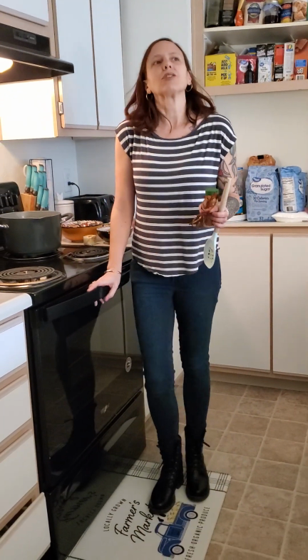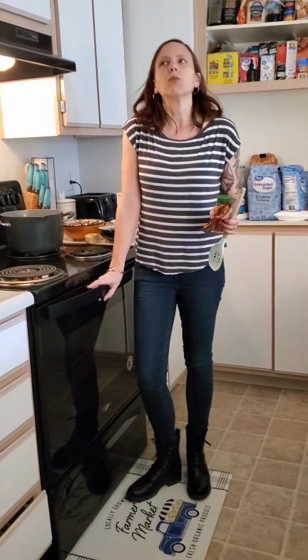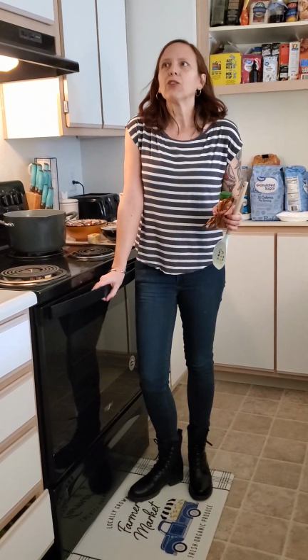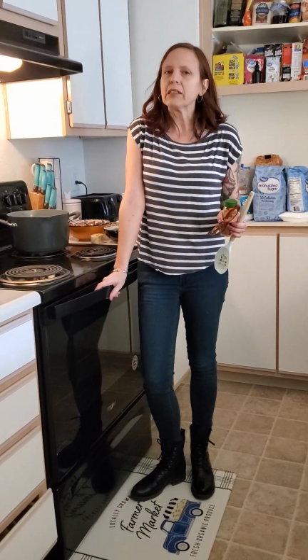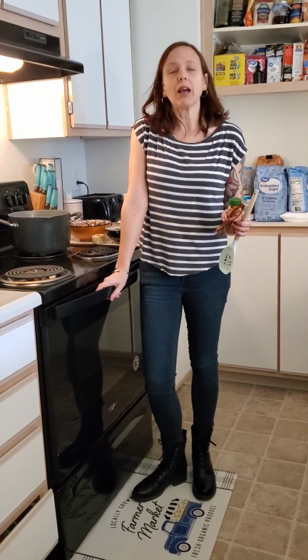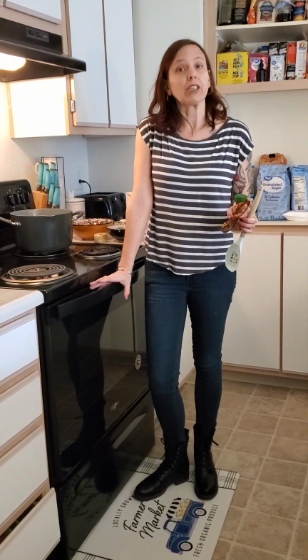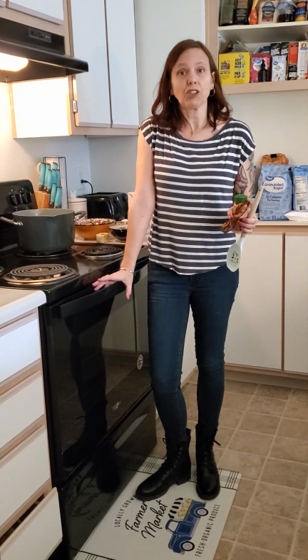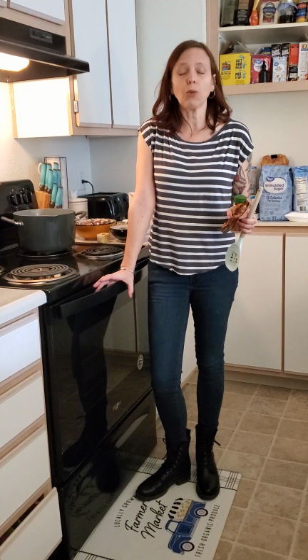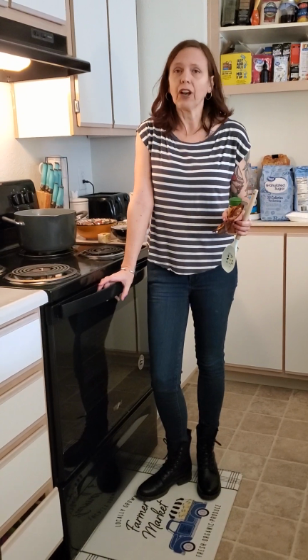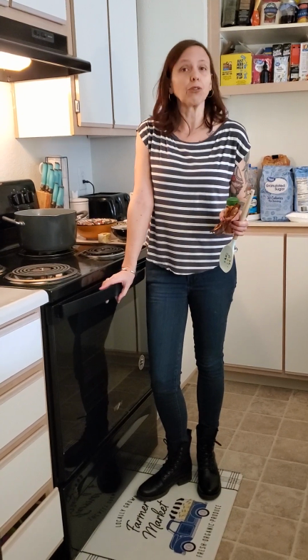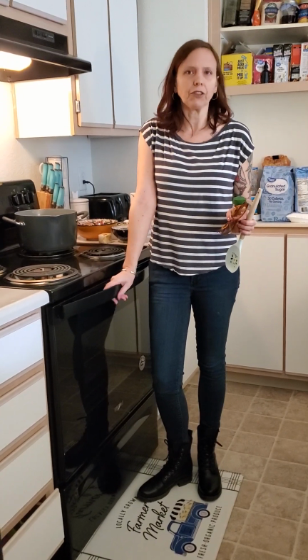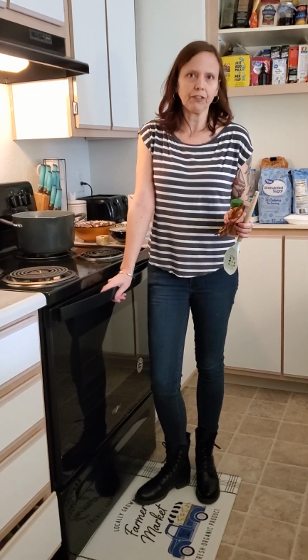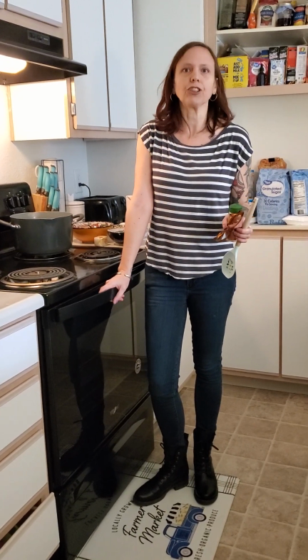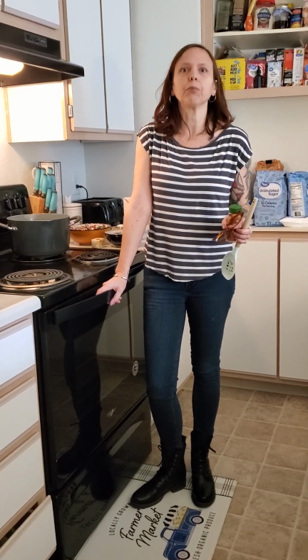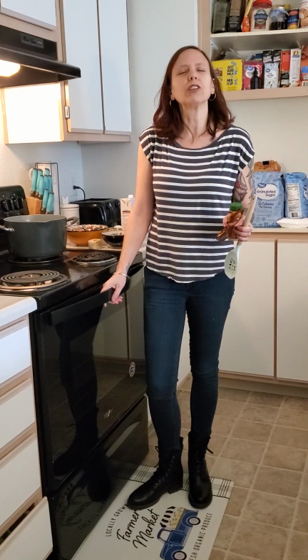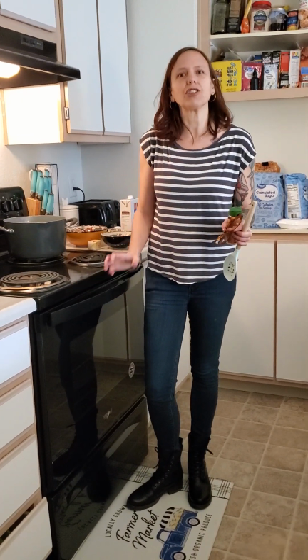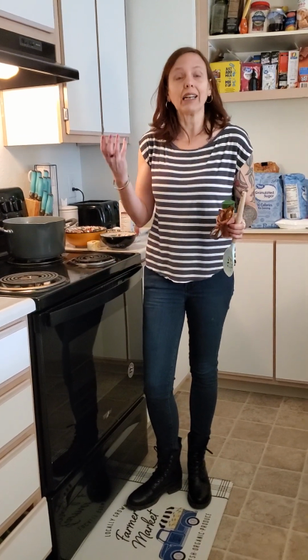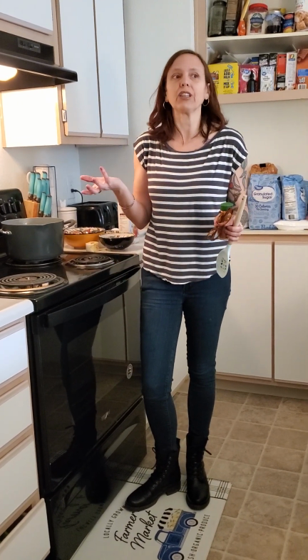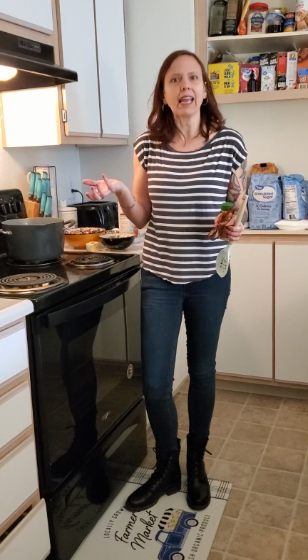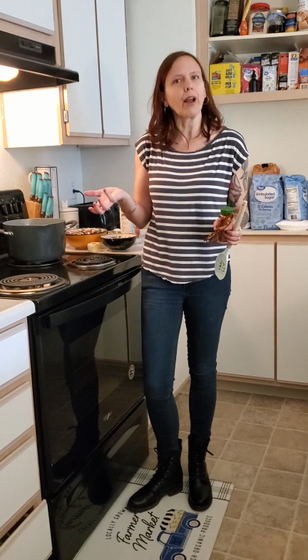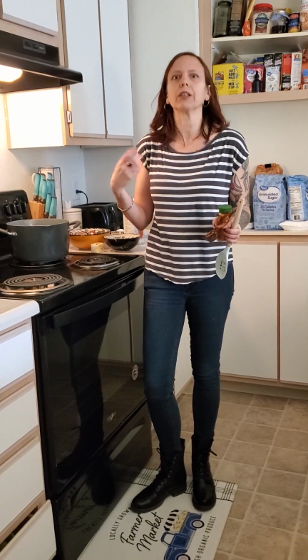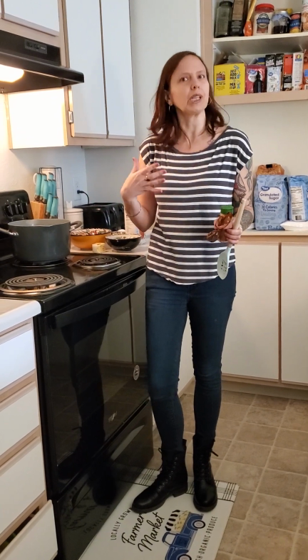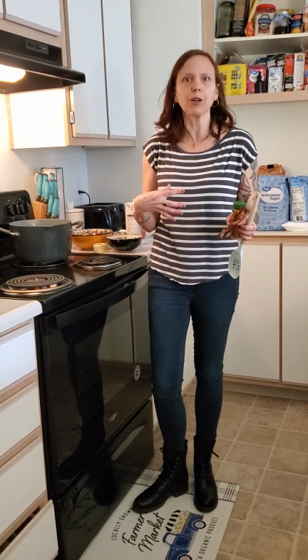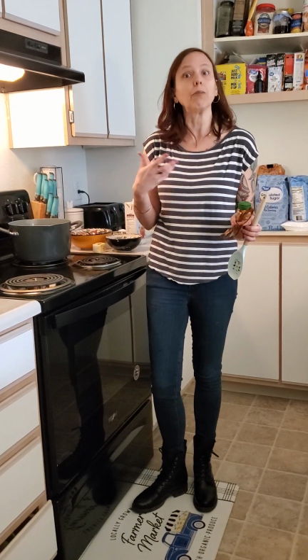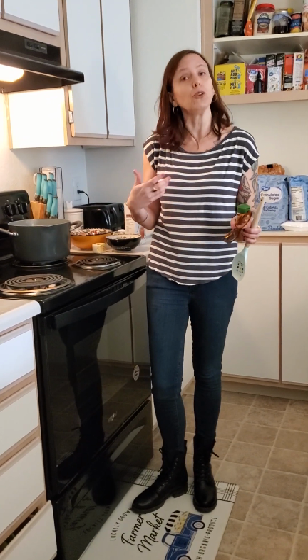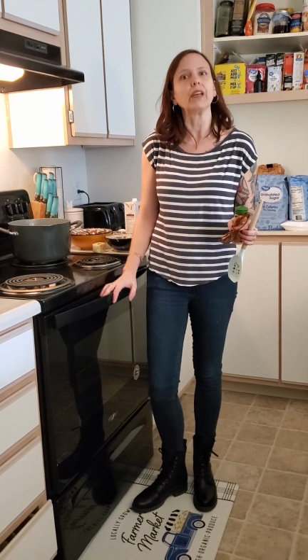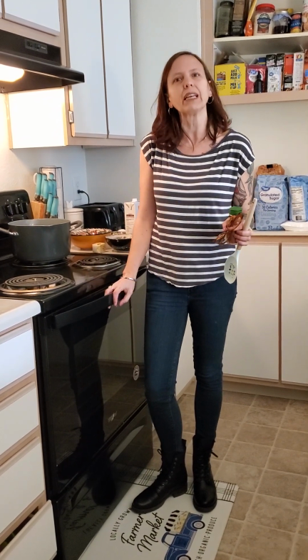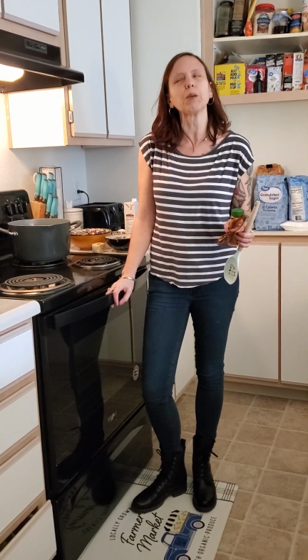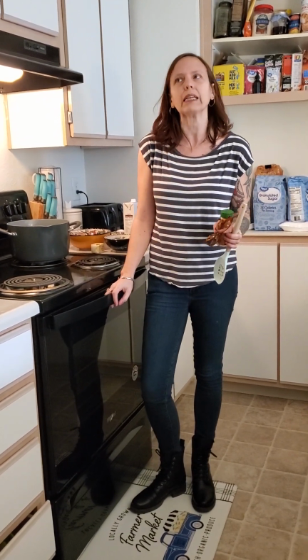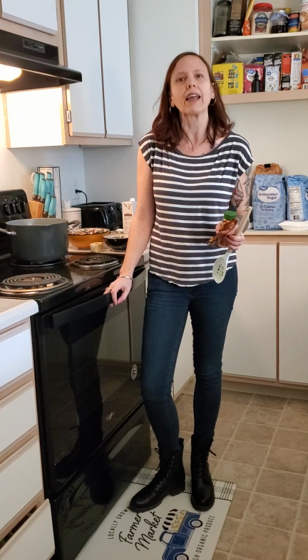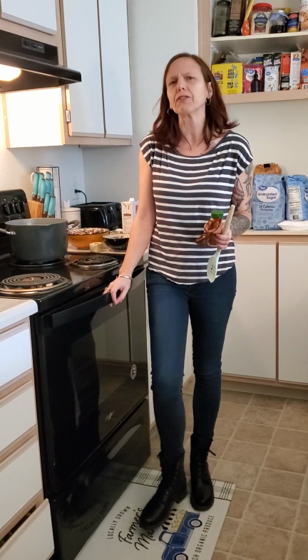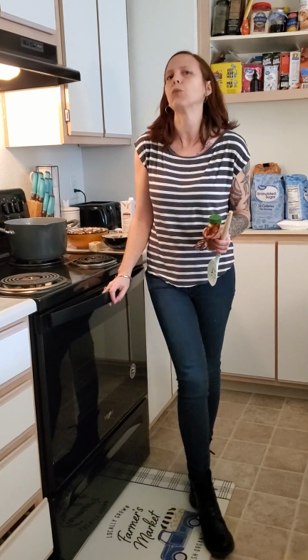My grandparents made American goulash which is quite different than the original version from Eastern Europe. American goulash is a lot actually like hamburger helper — it's a really affordable comfort food that most people who eat it are from the Midwest.